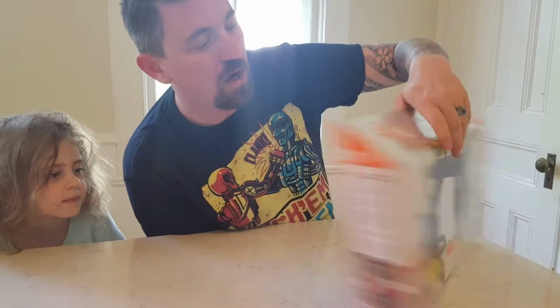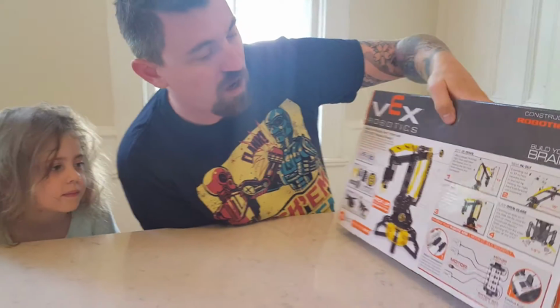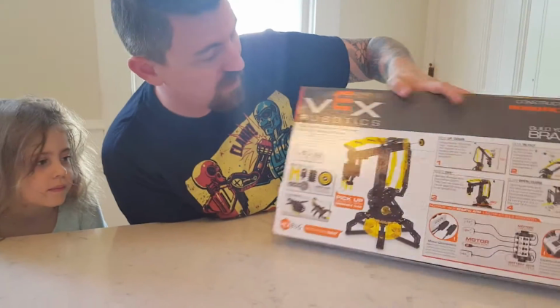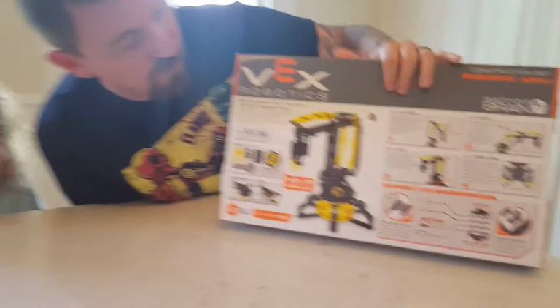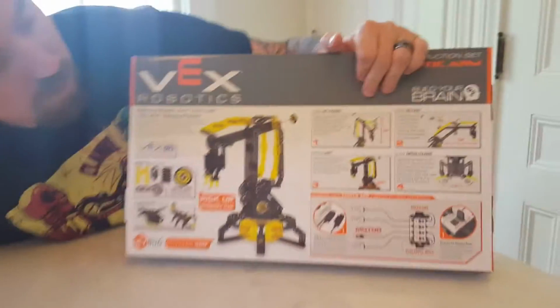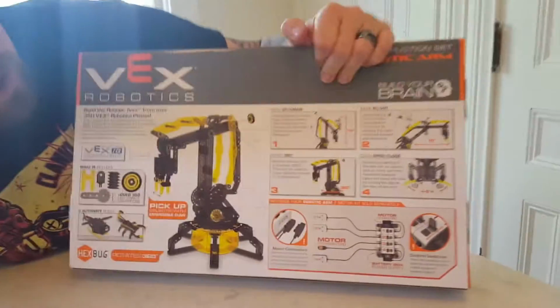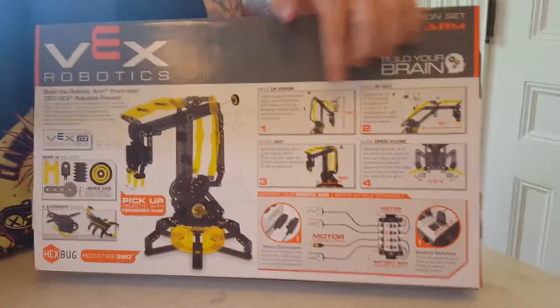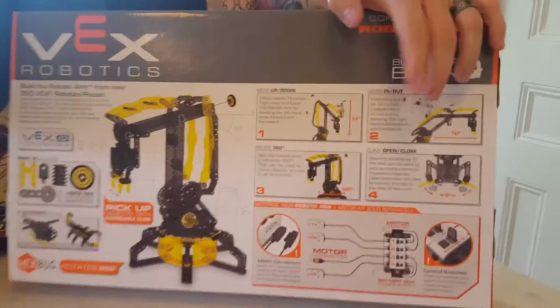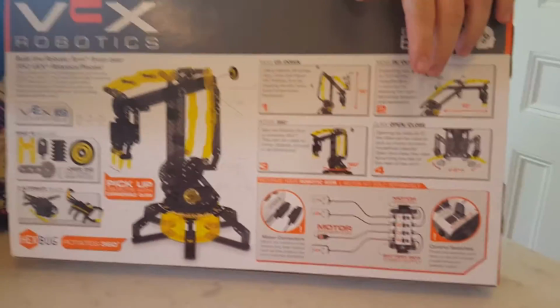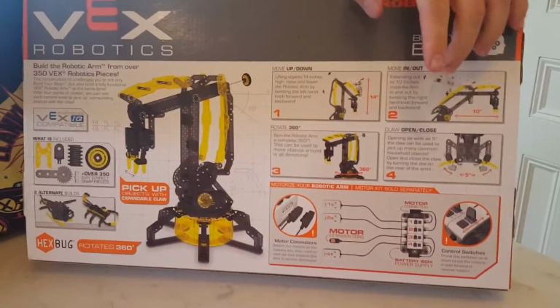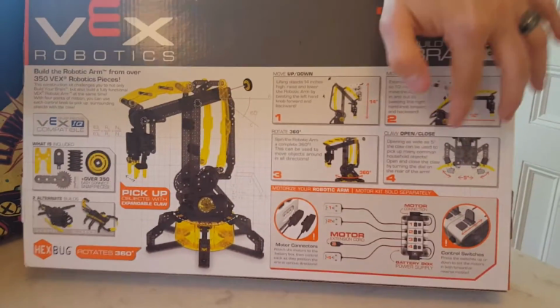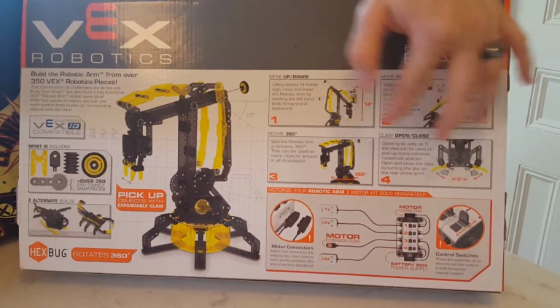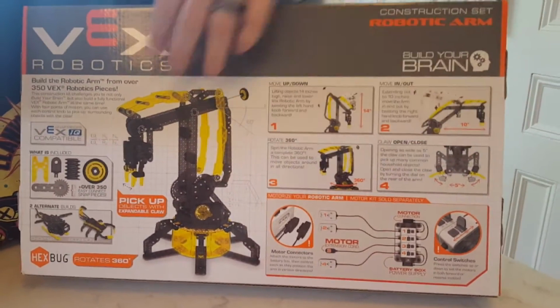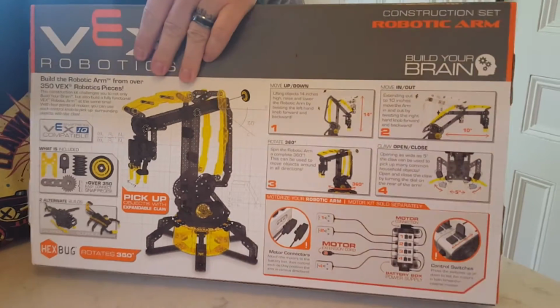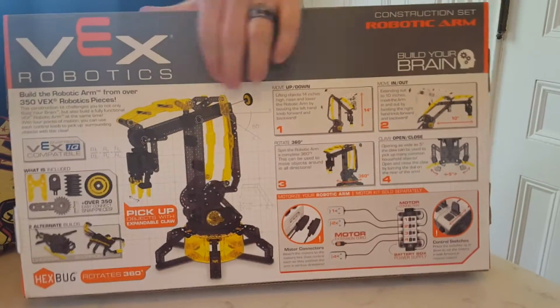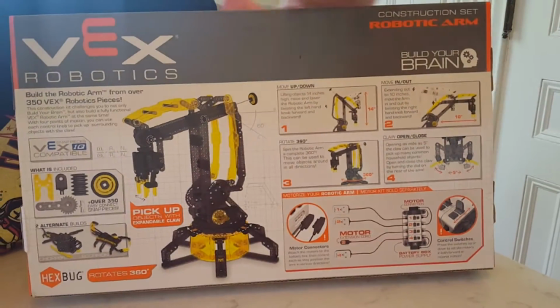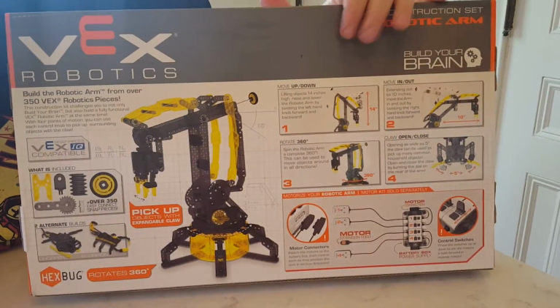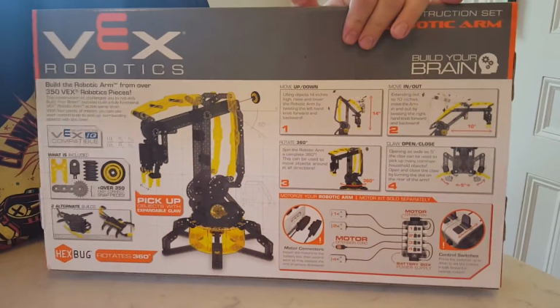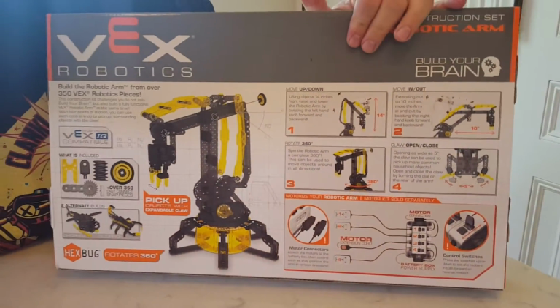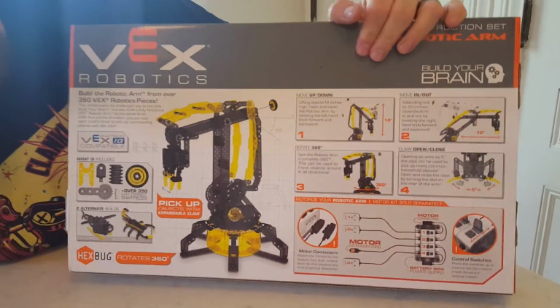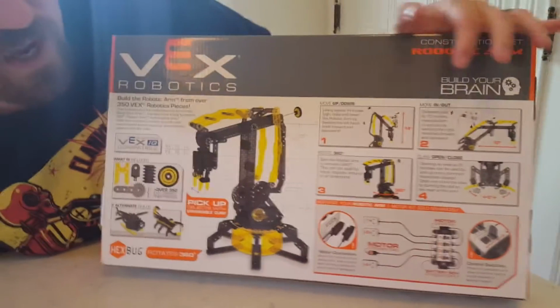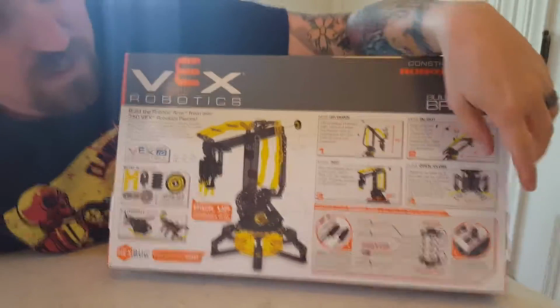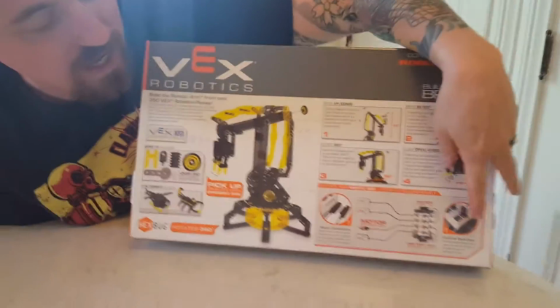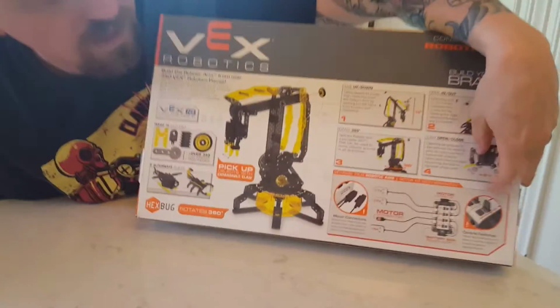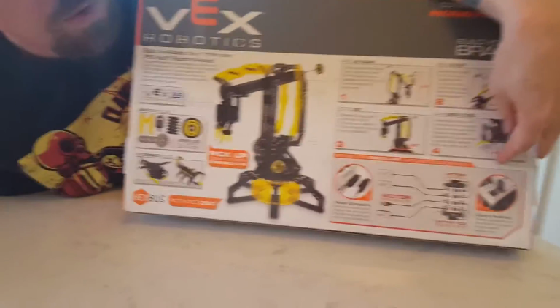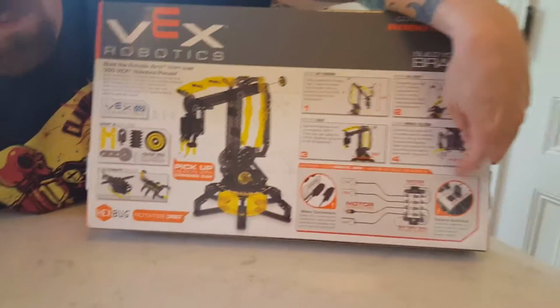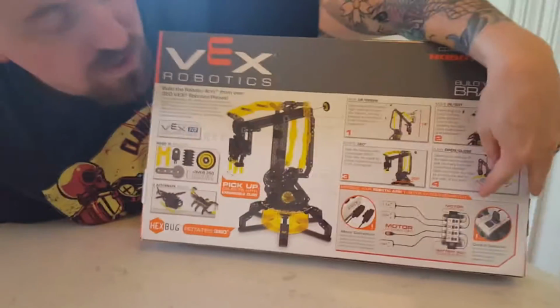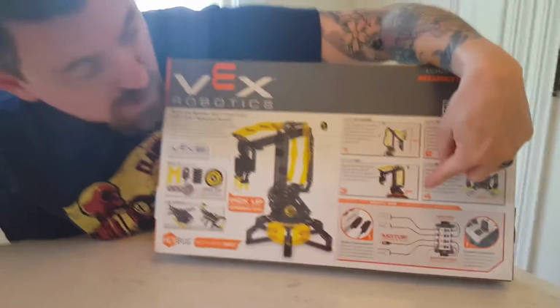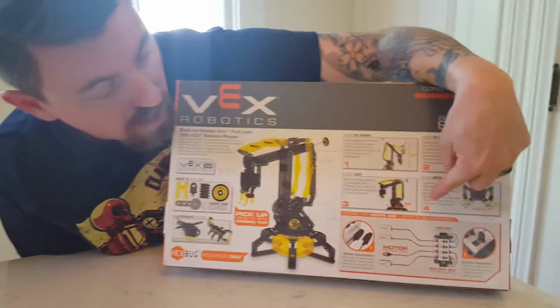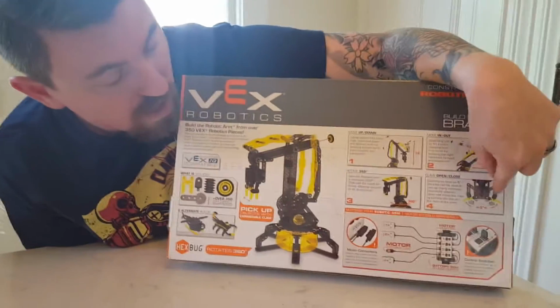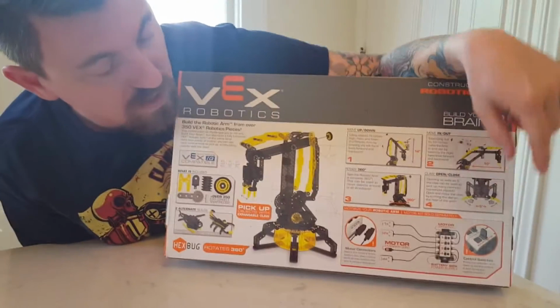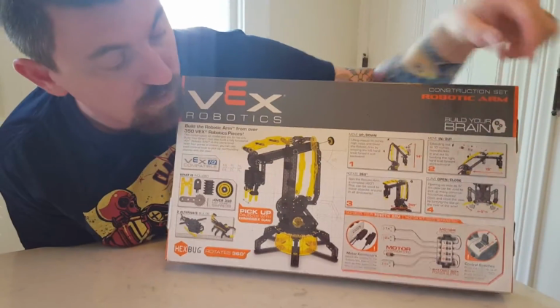We're just going to unbox it today. You can do up, down, in, out, open, close for the claw, and it rotates 360. This construction set is just the manual set. It does not include any motors. So you see here, this is sold separately.